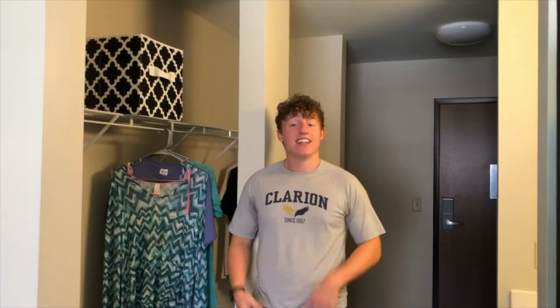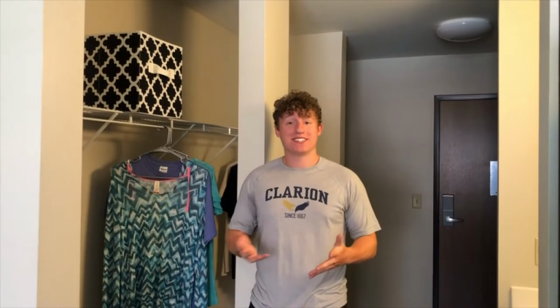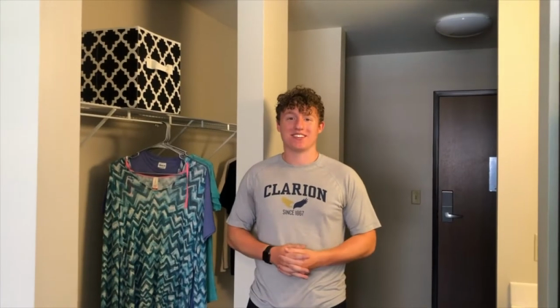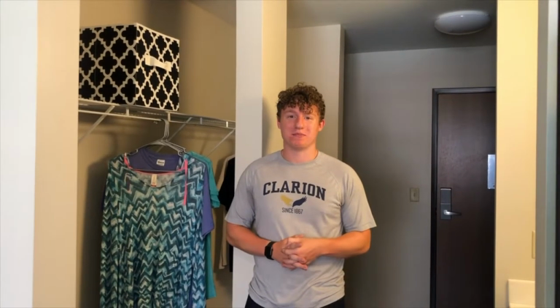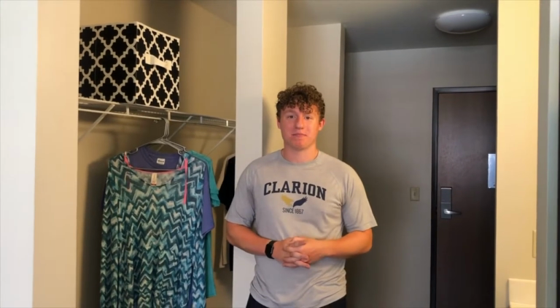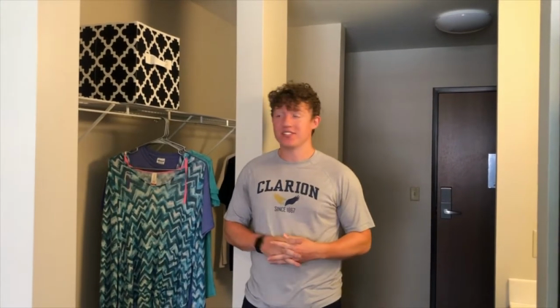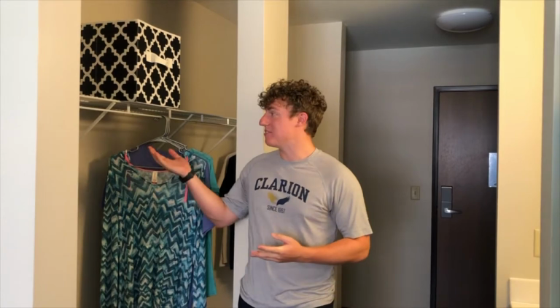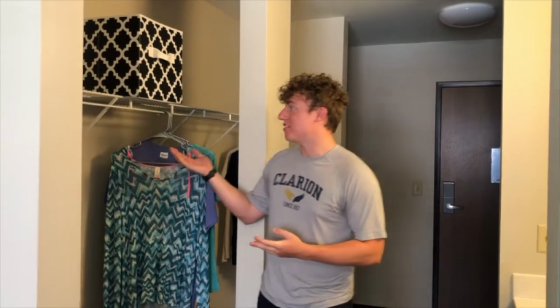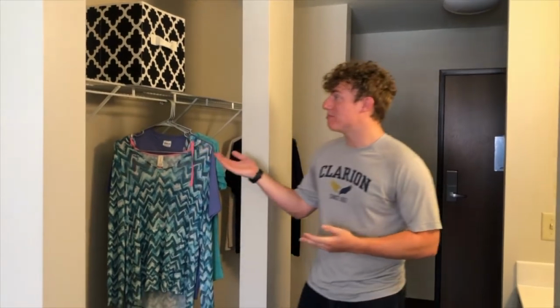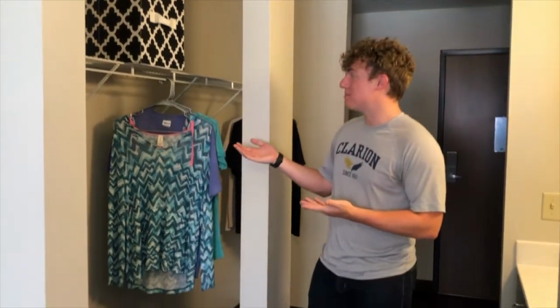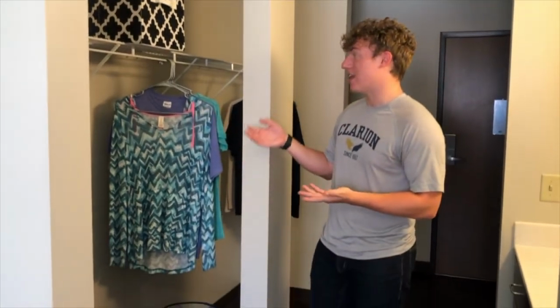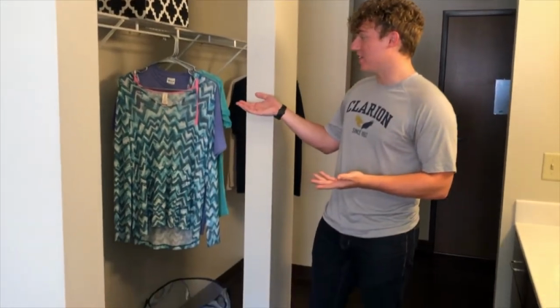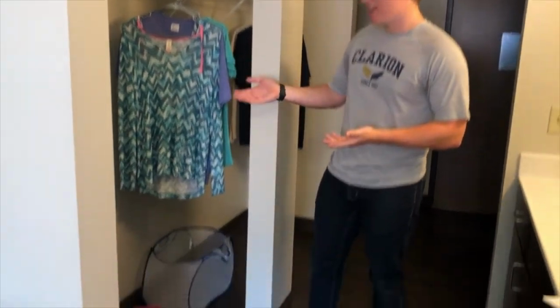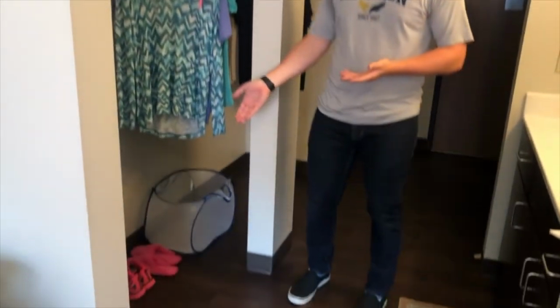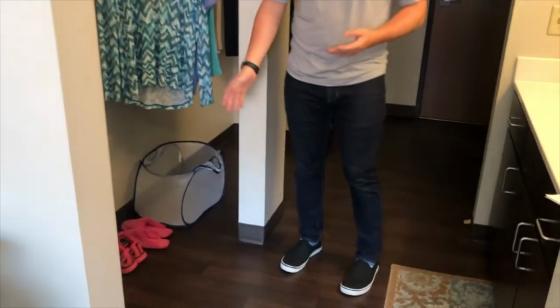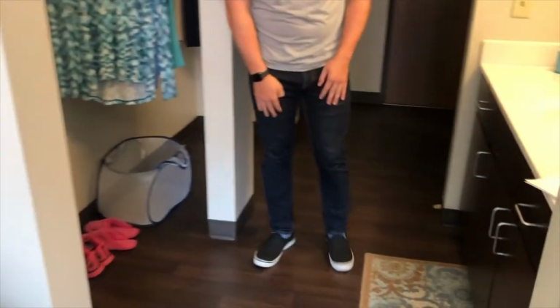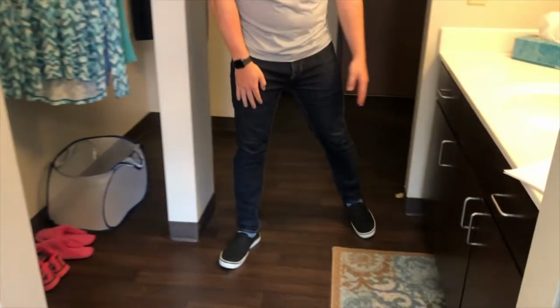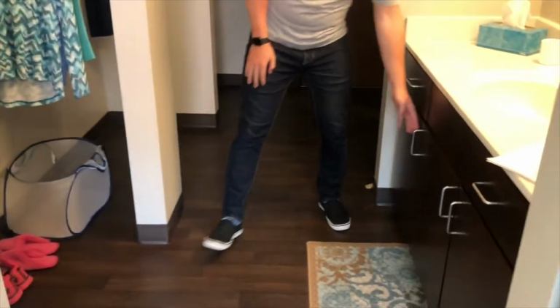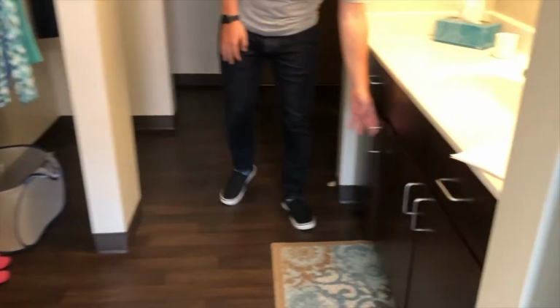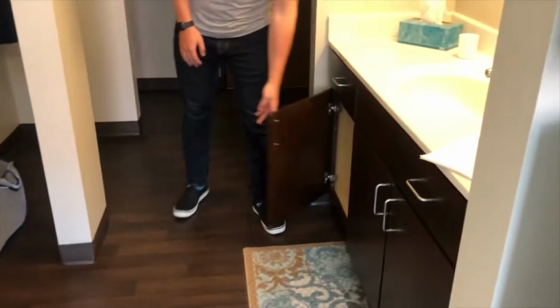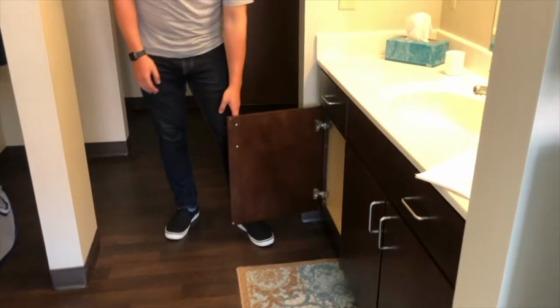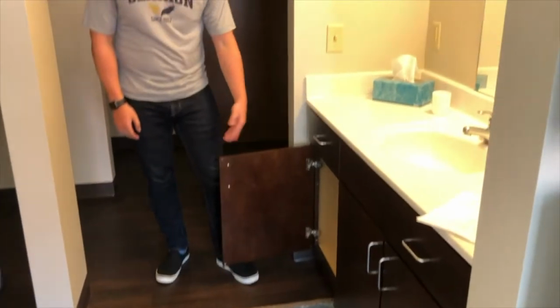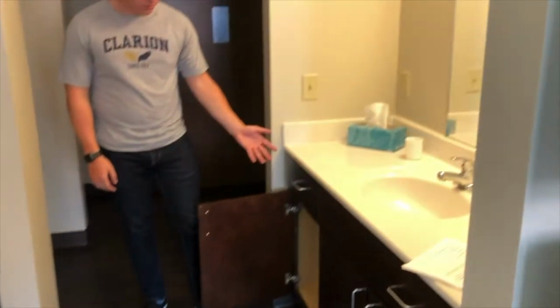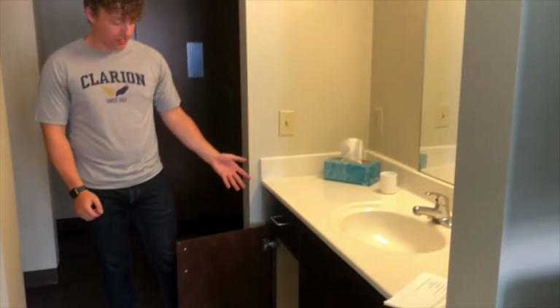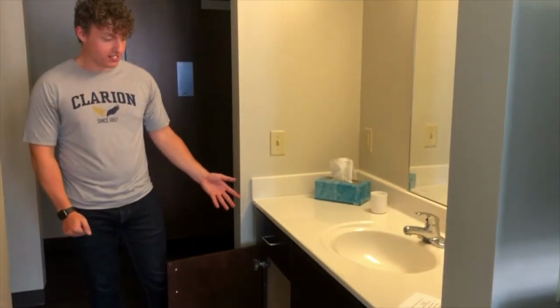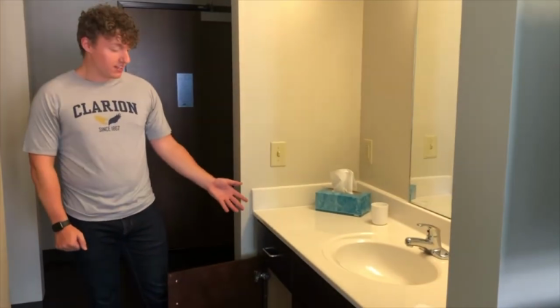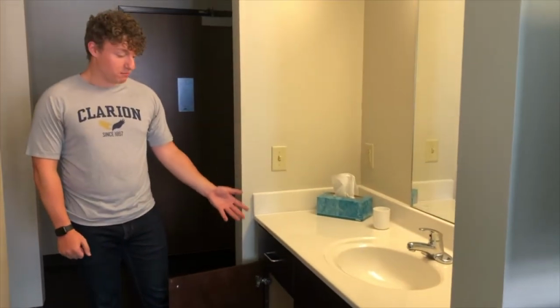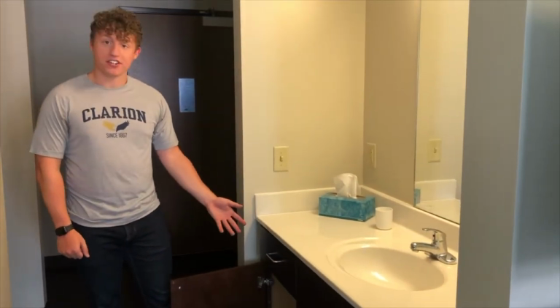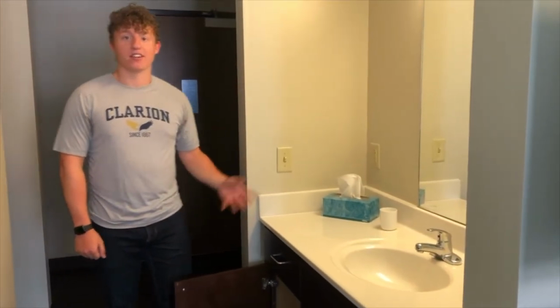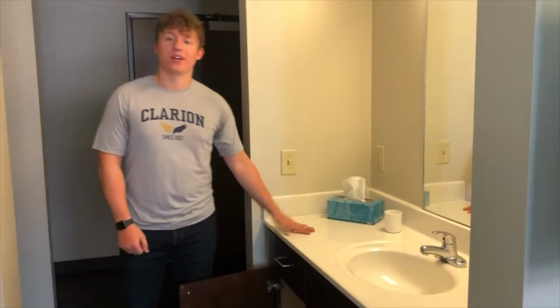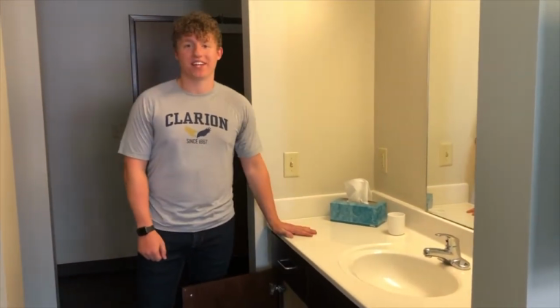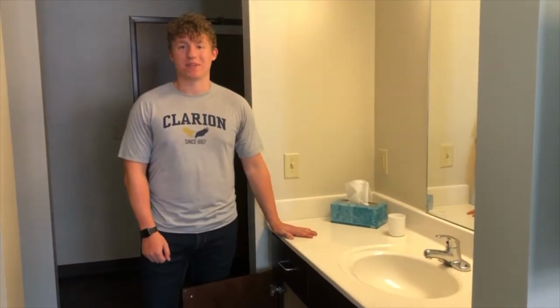That brings us to the closet space. As you can see, there's shelving and plenty of space for hanging clothes or storing shoes. There's also additional storage for any items or toiletries that you can put under here or on the counter space.